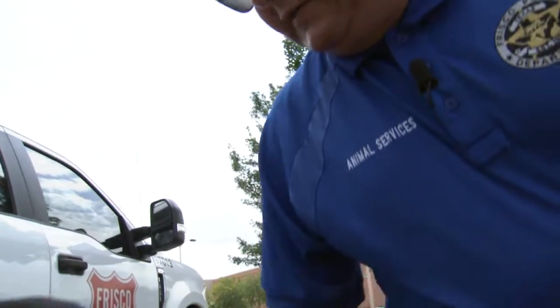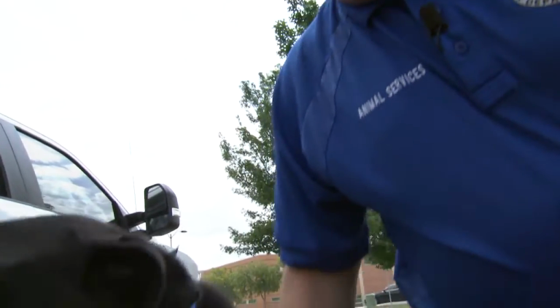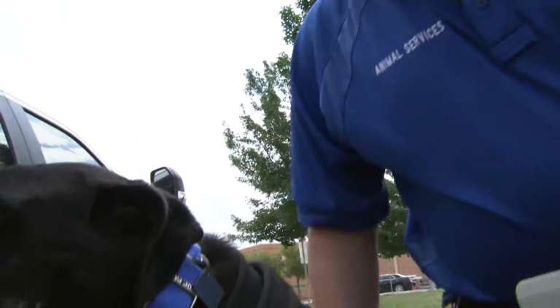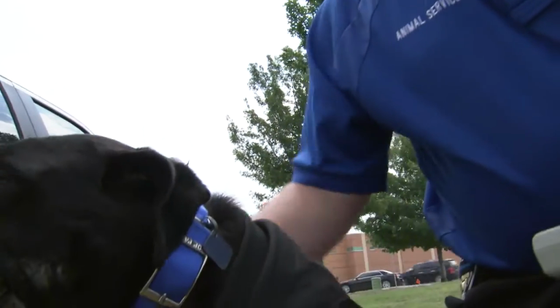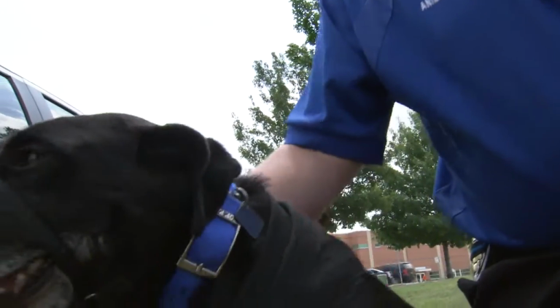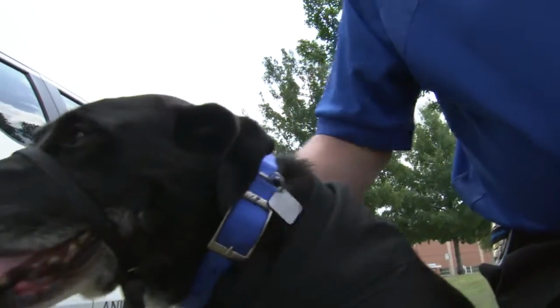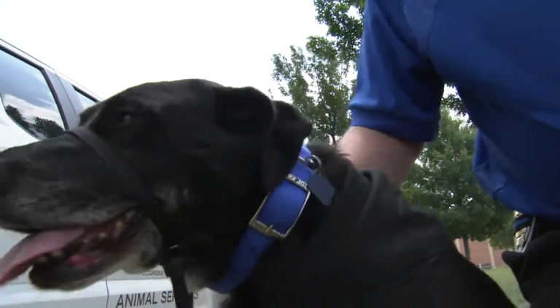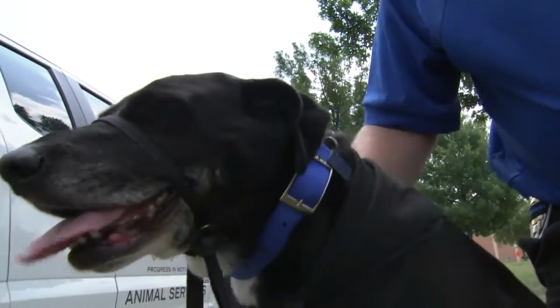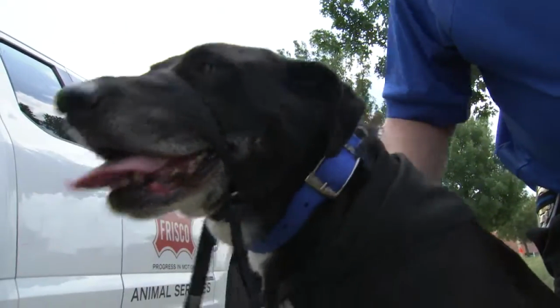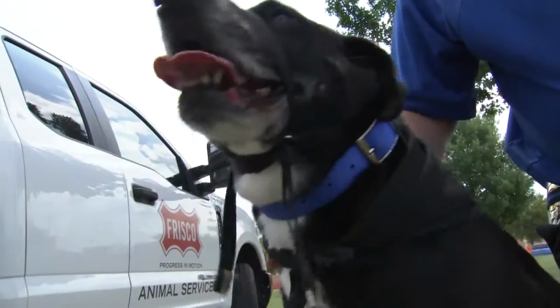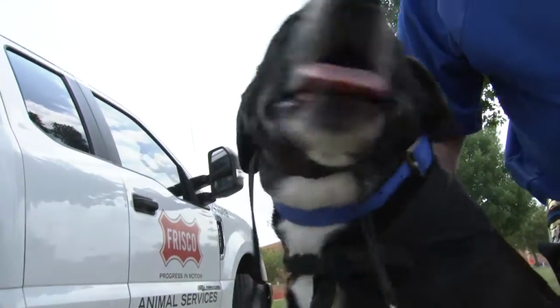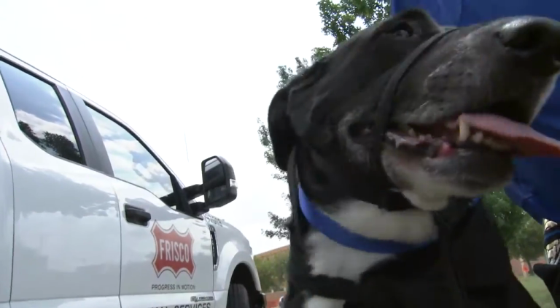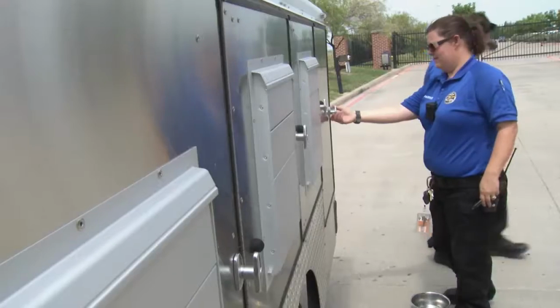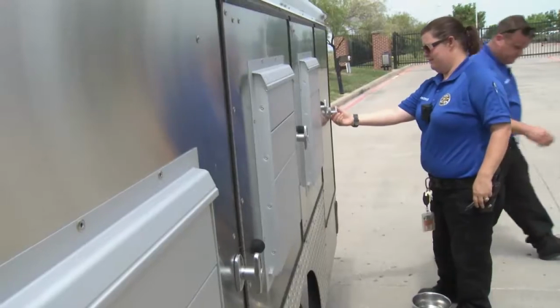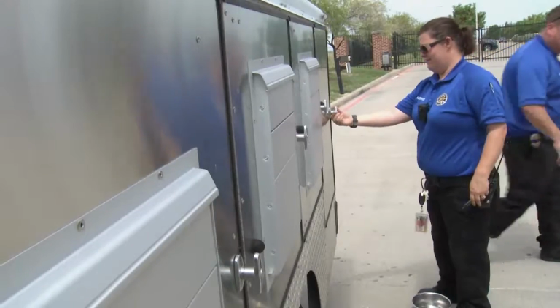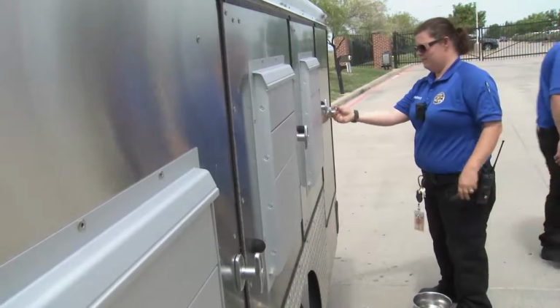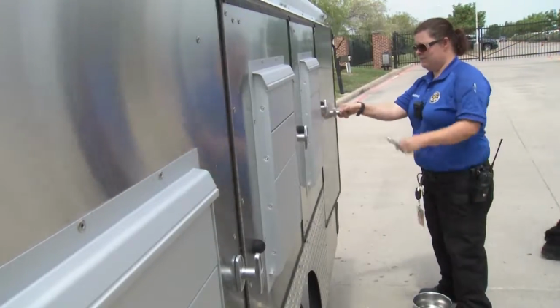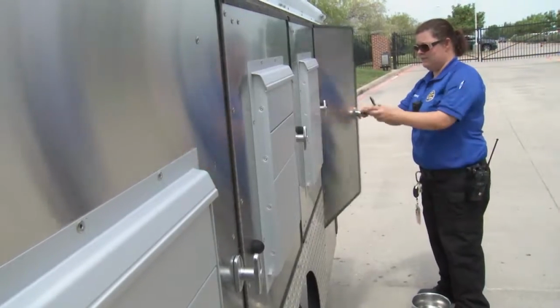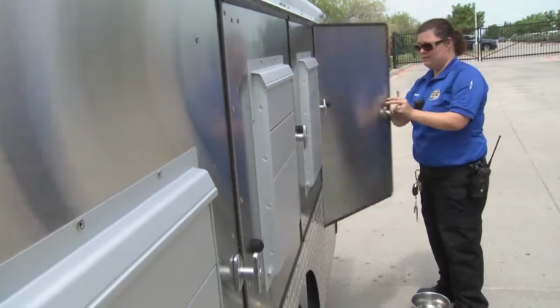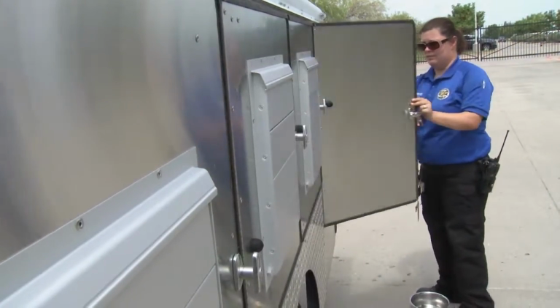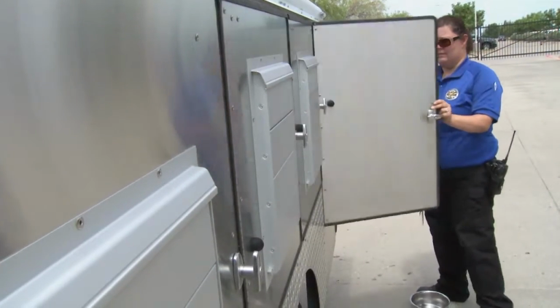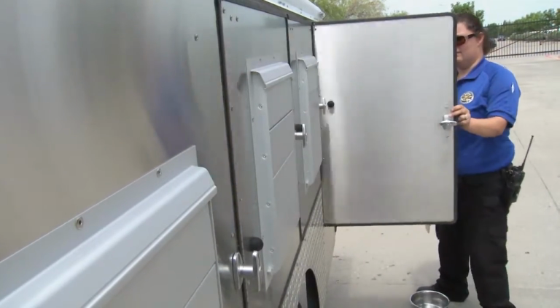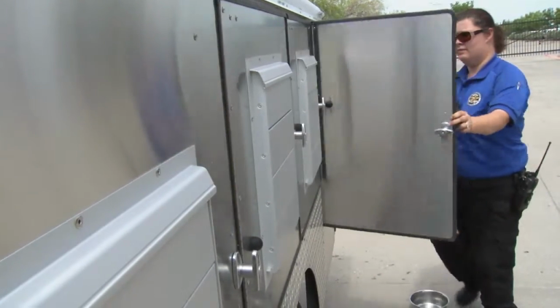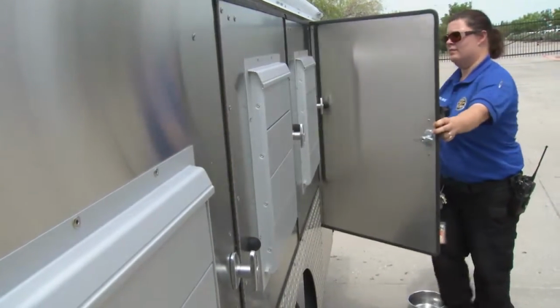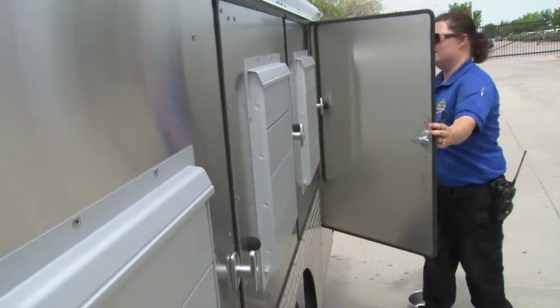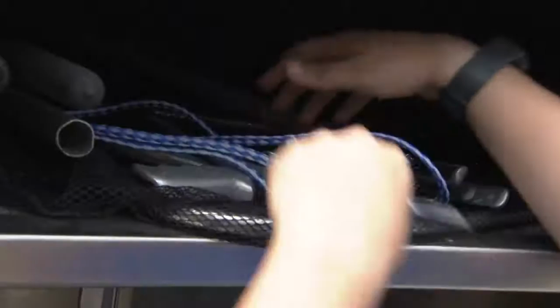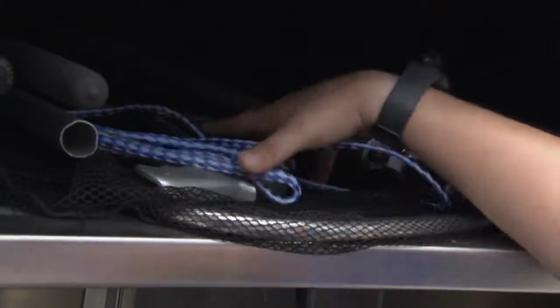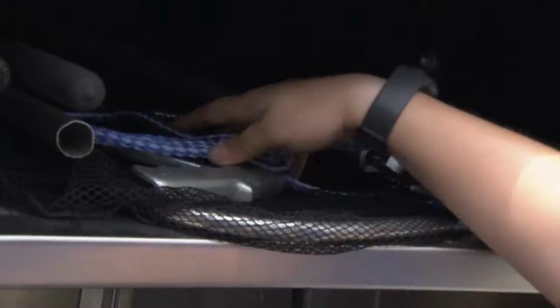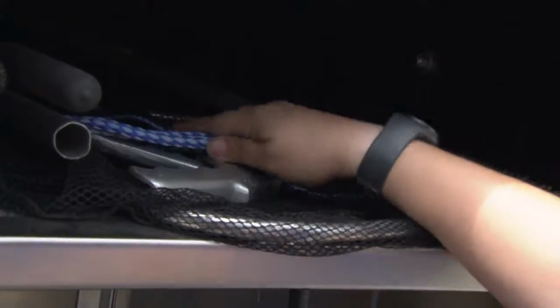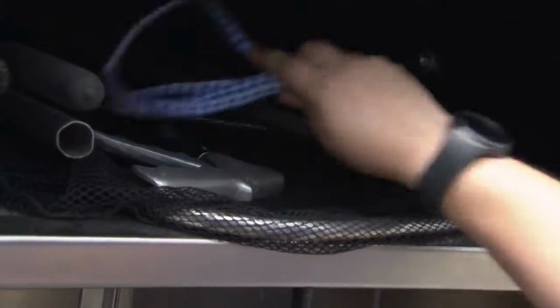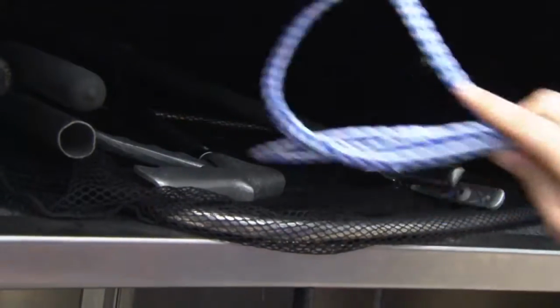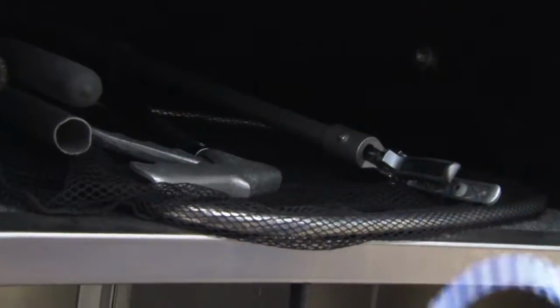When man's best friend is lost and found, Frisco Animal Services starts the race to get your four-legged friend back home.